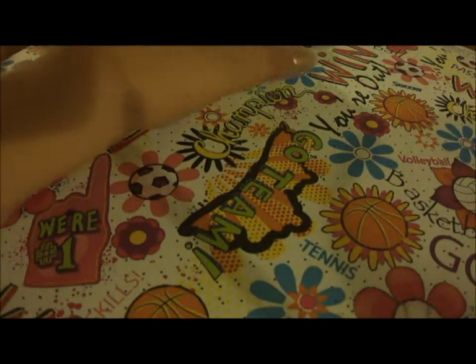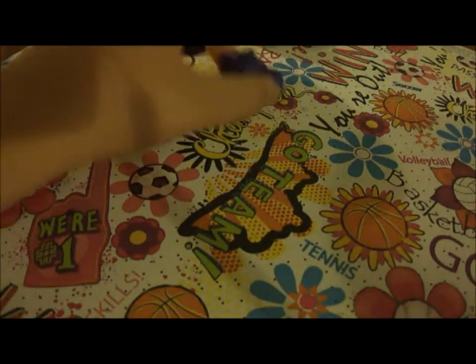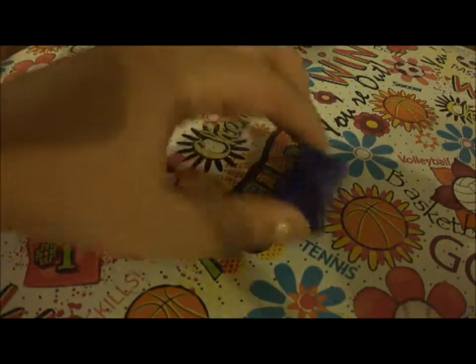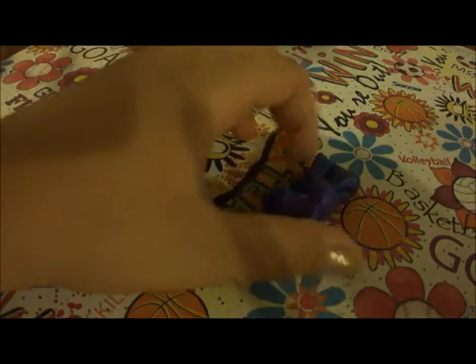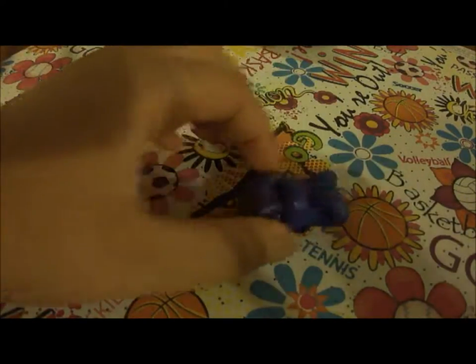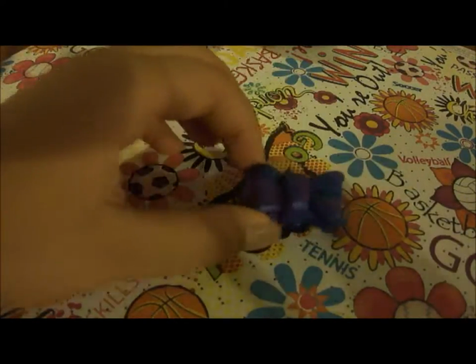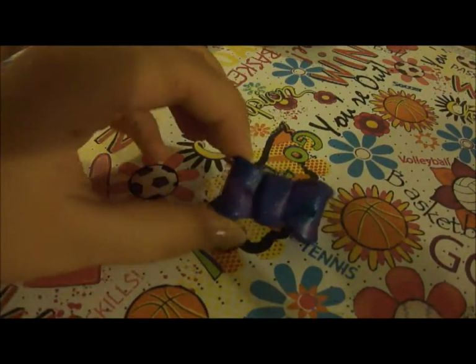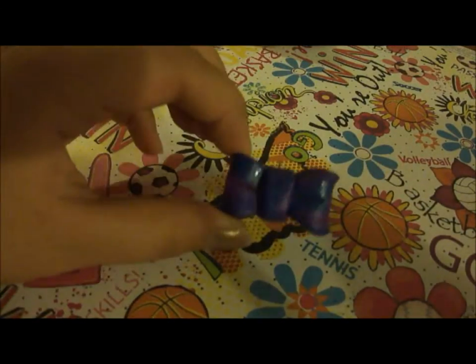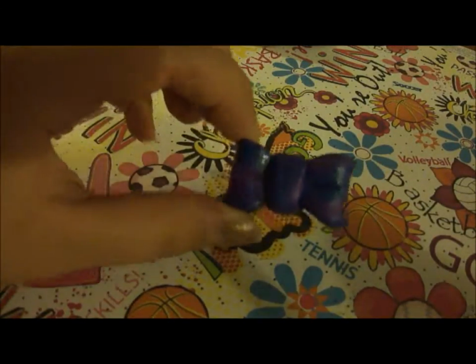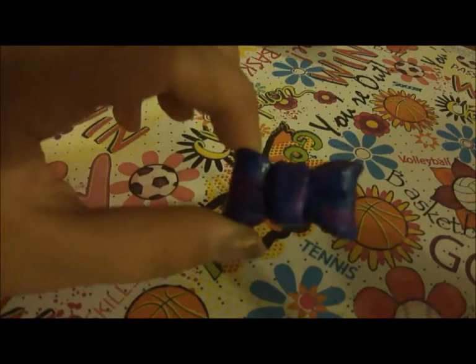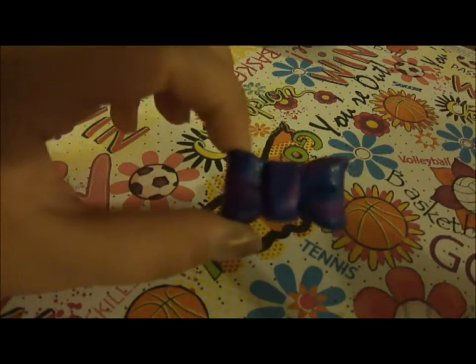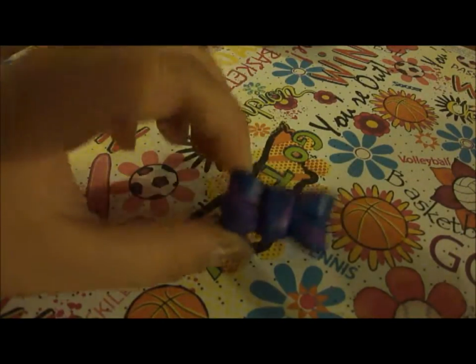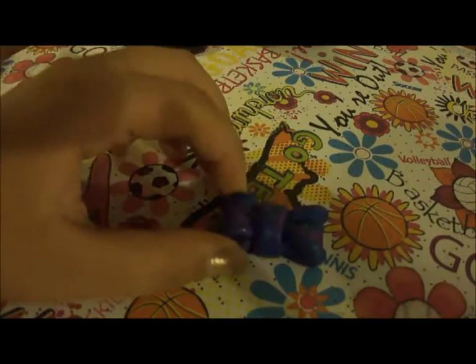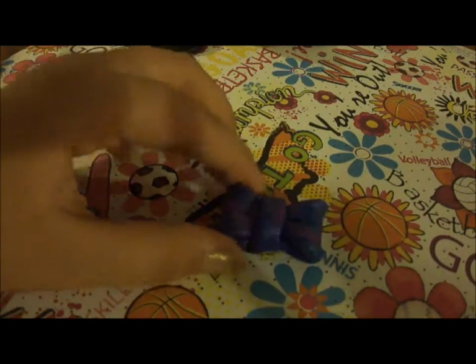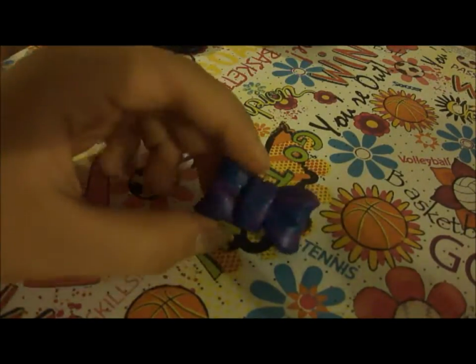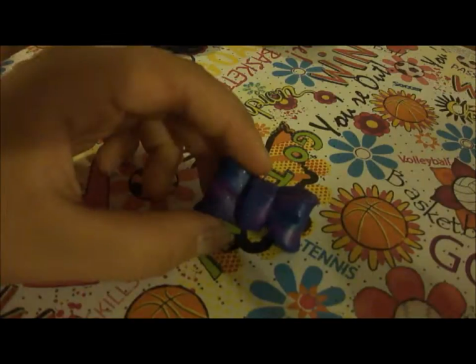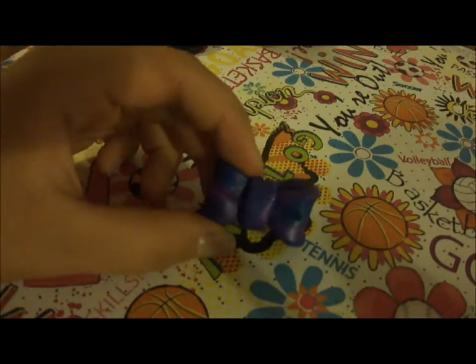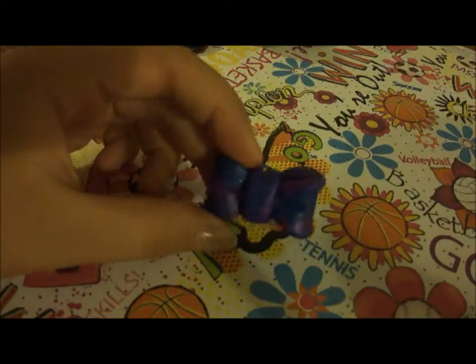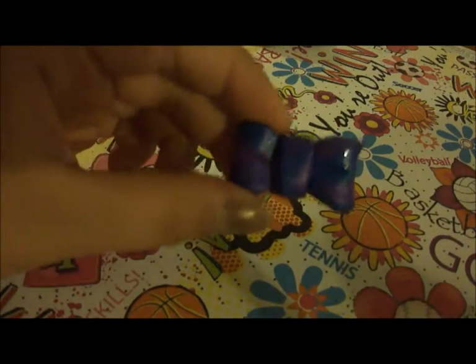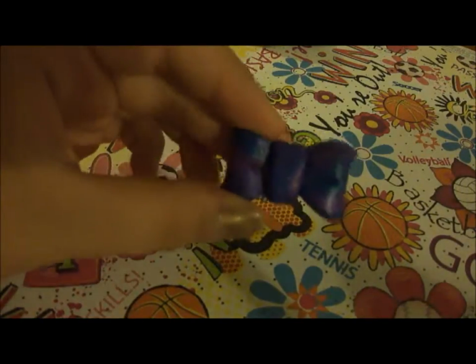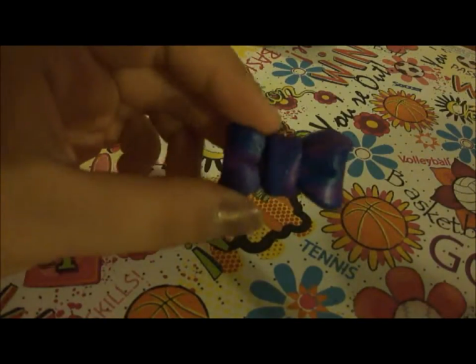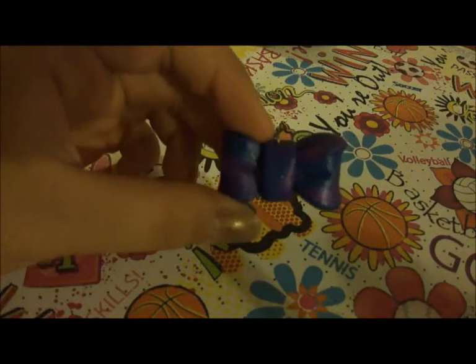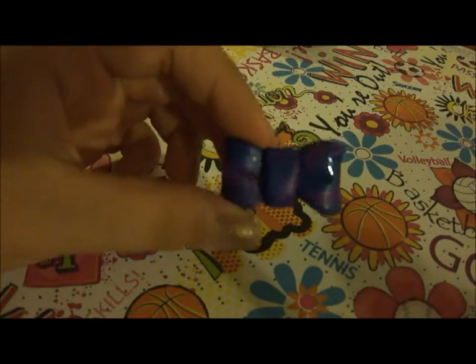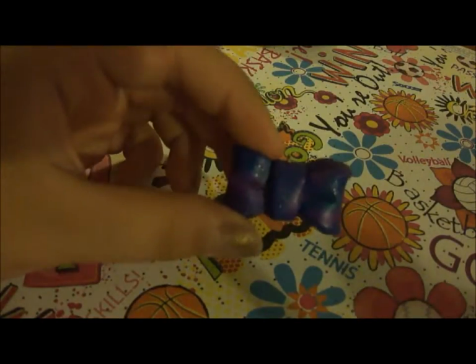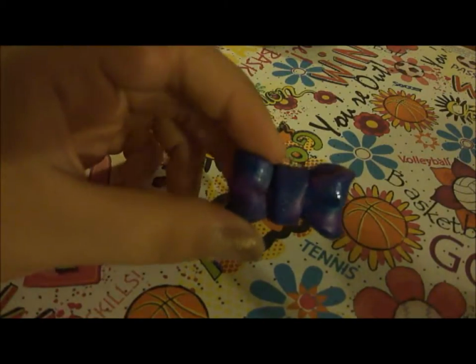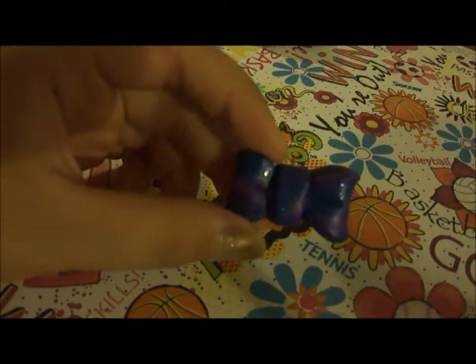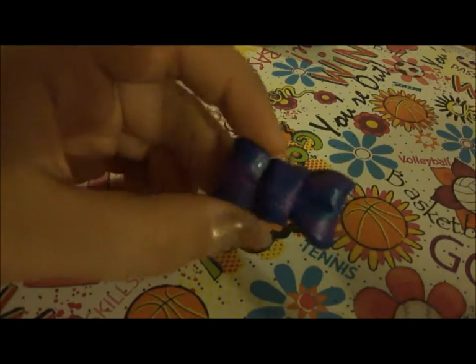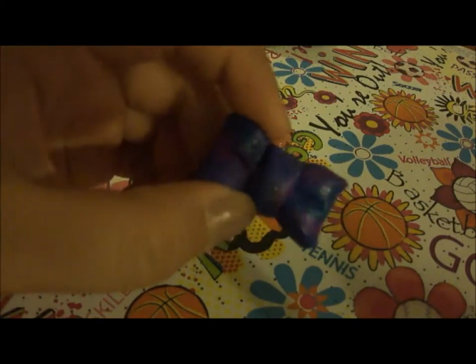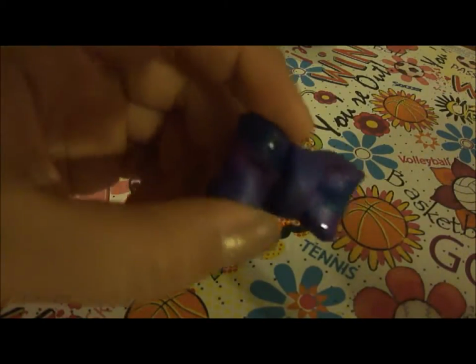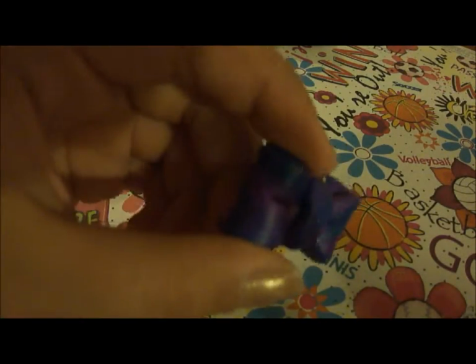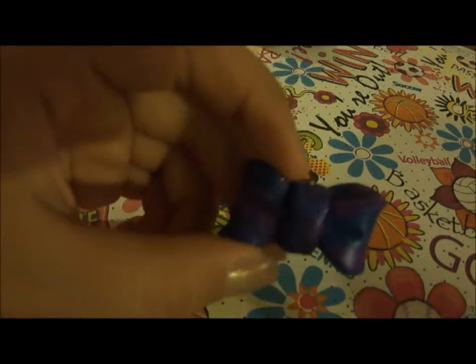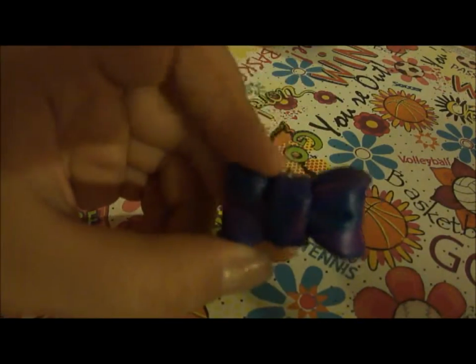Then I have this bow. And this is made out of Premo — I usually use Sculpey 3. So that's why it has like the glitter in it.